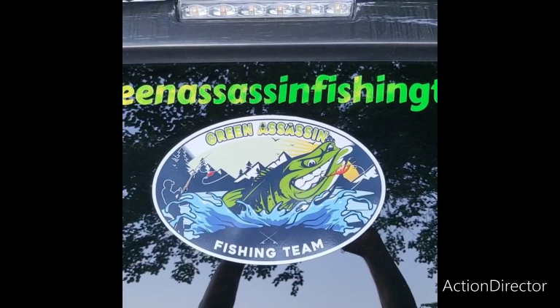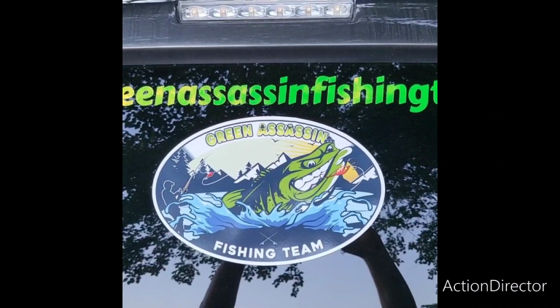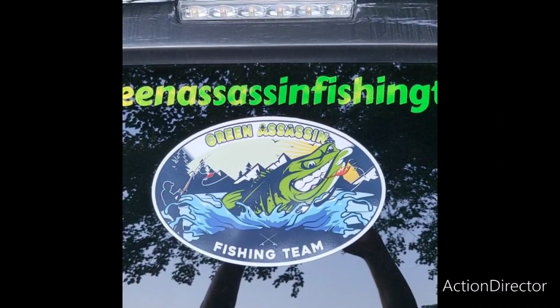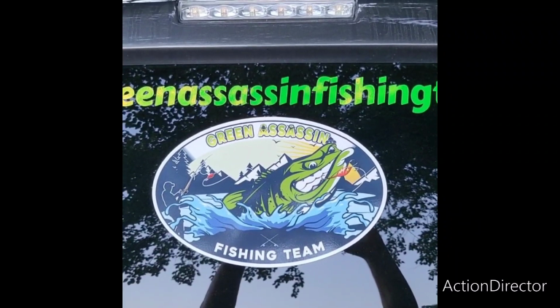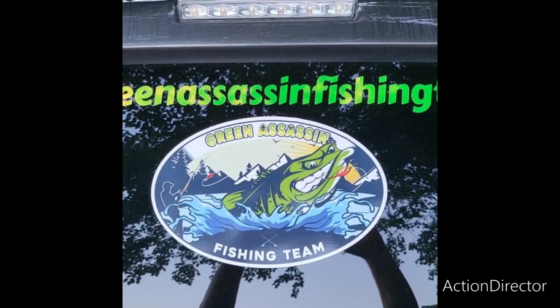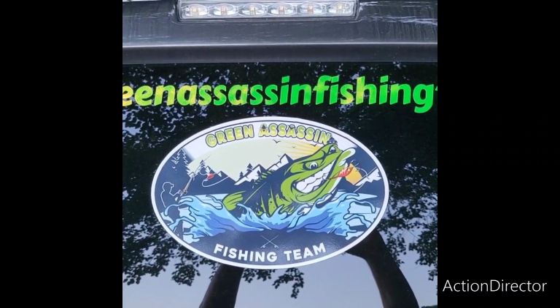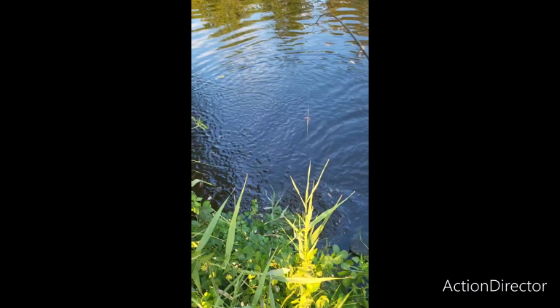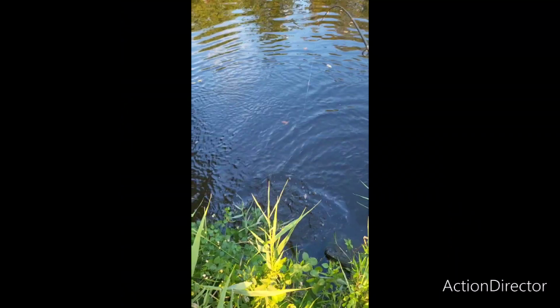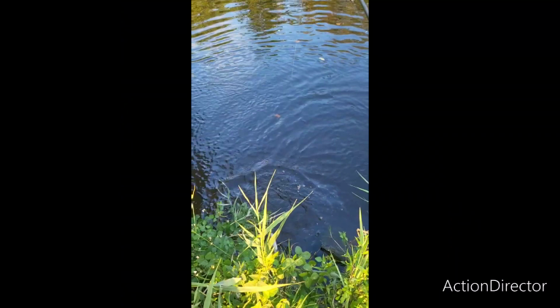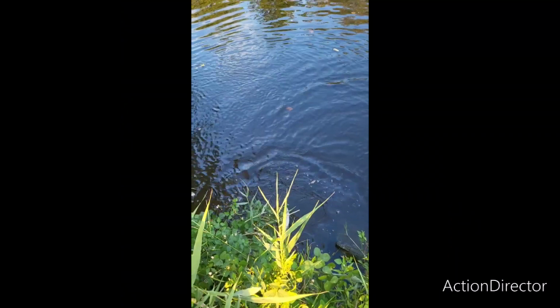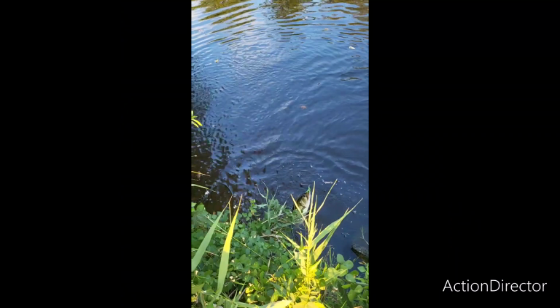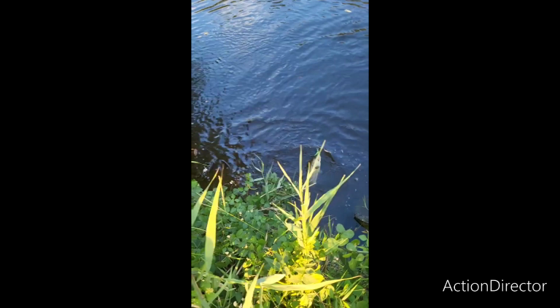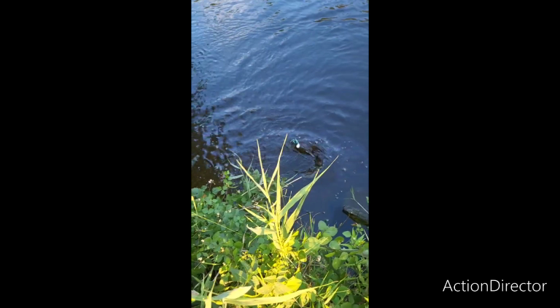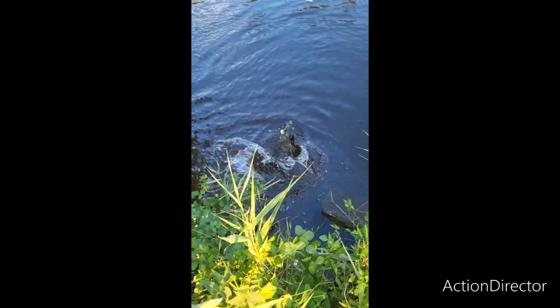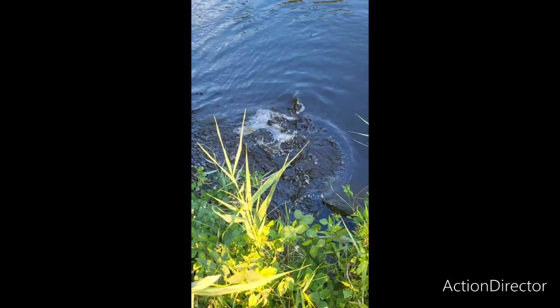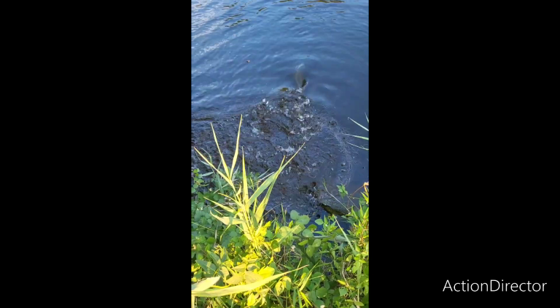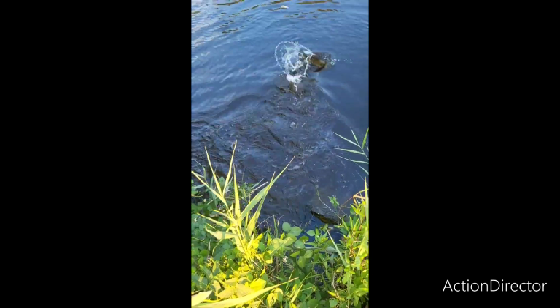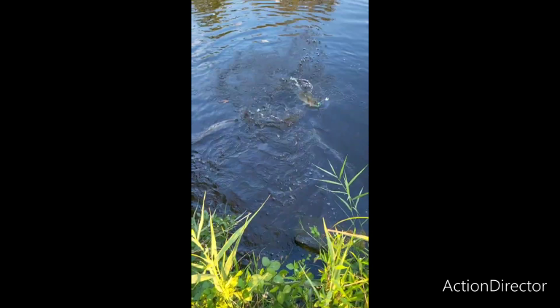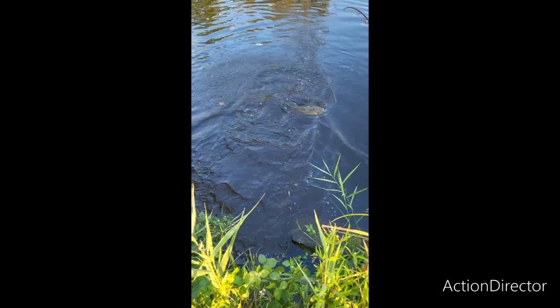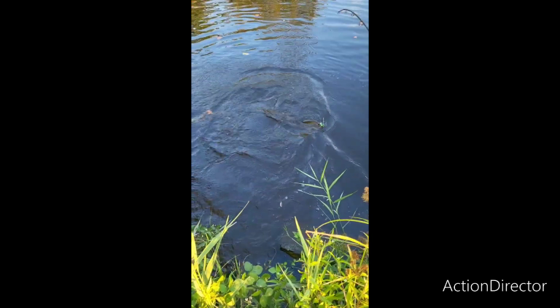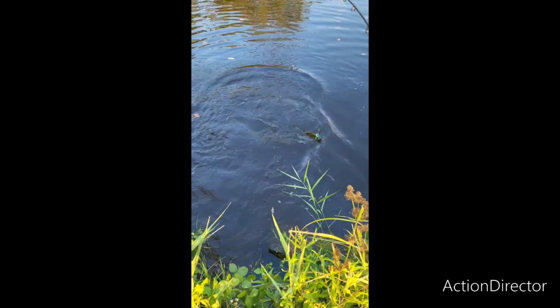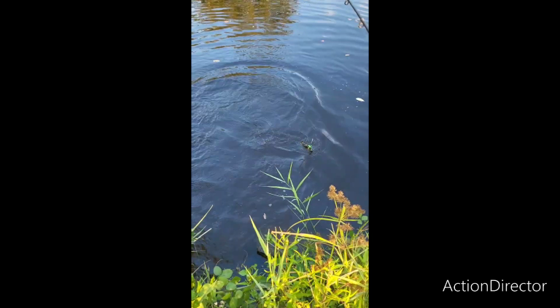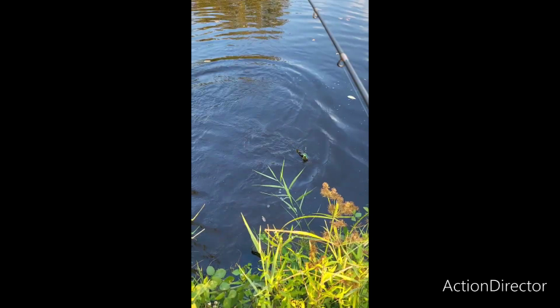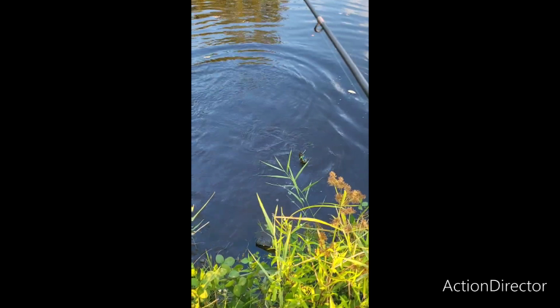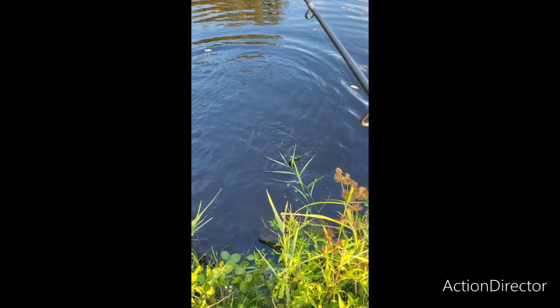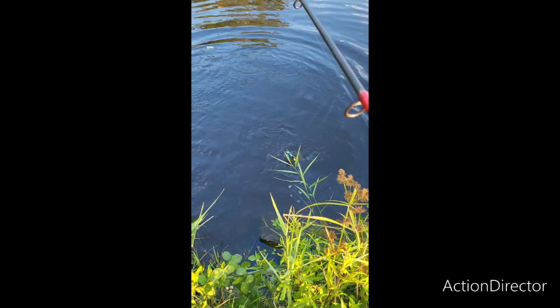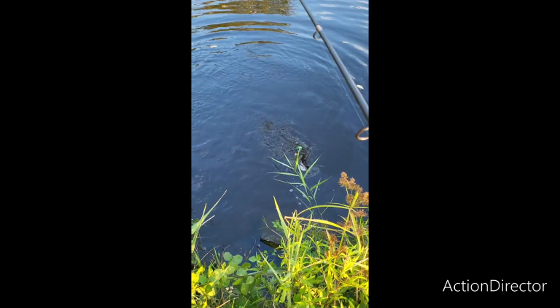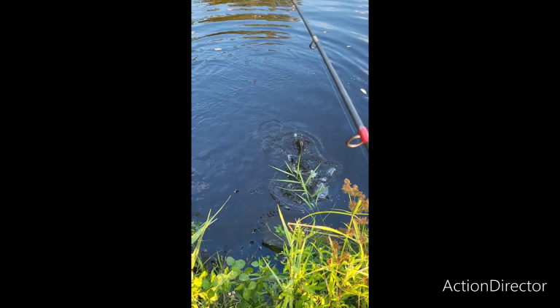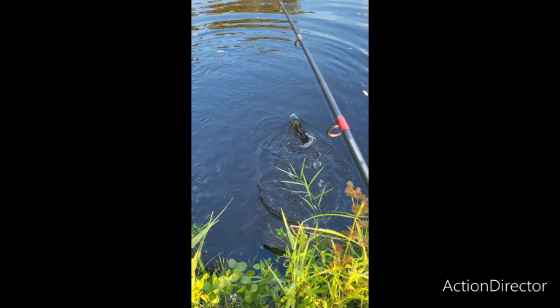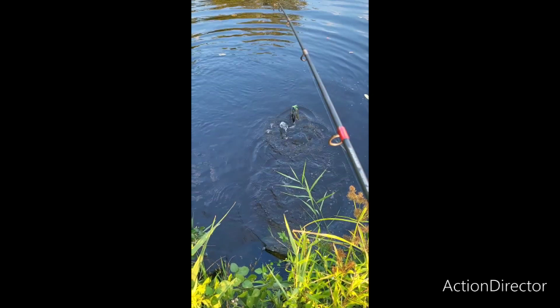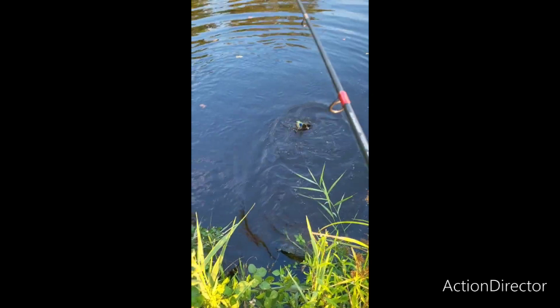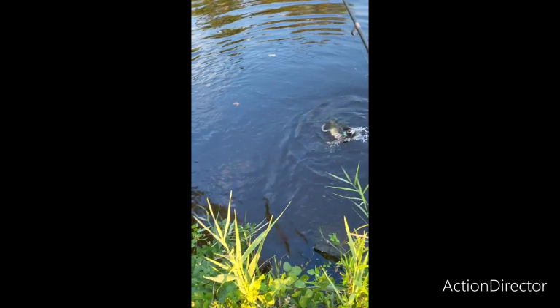Coming to you with another fish story. Got a nice one on the green assassin, half ounce hog collar. Let's get this beast out of the water.